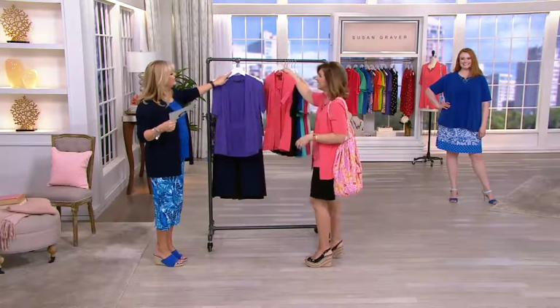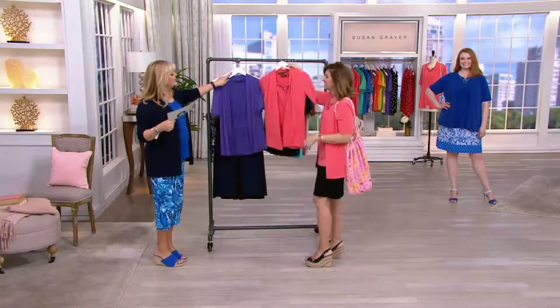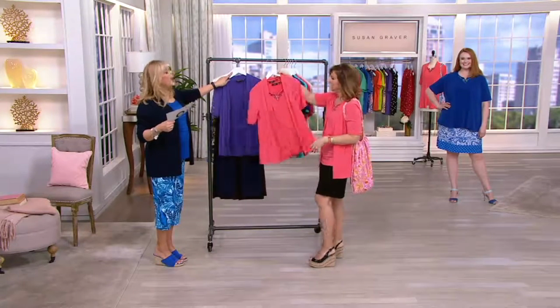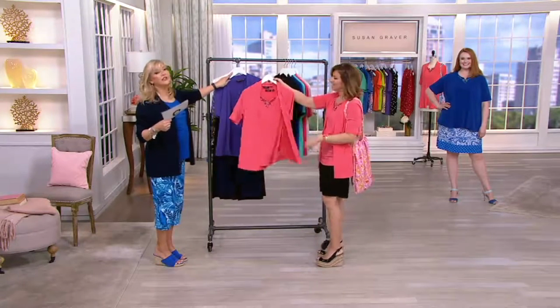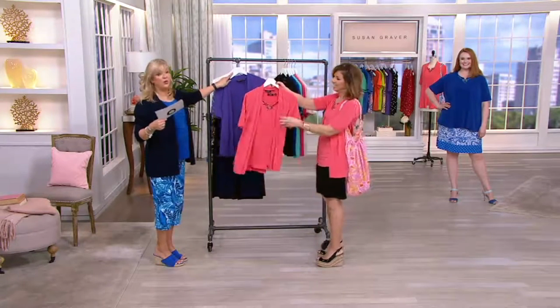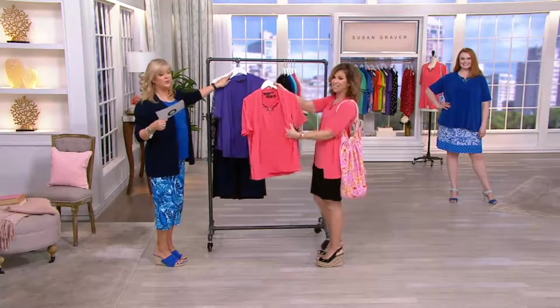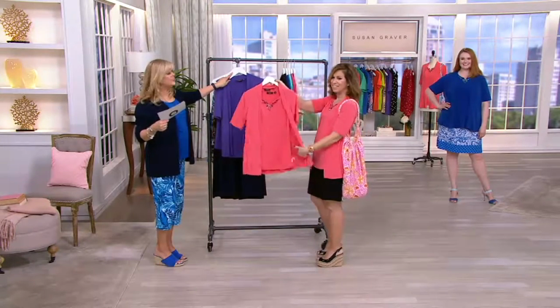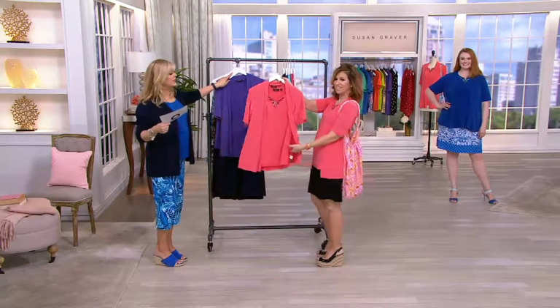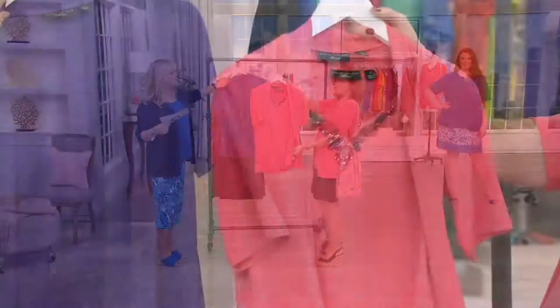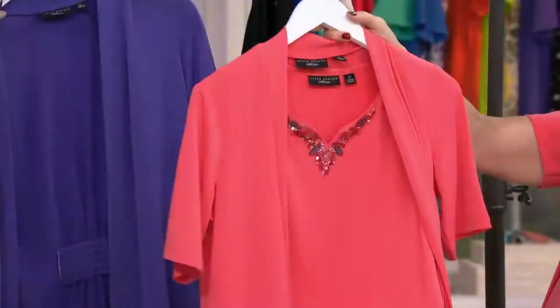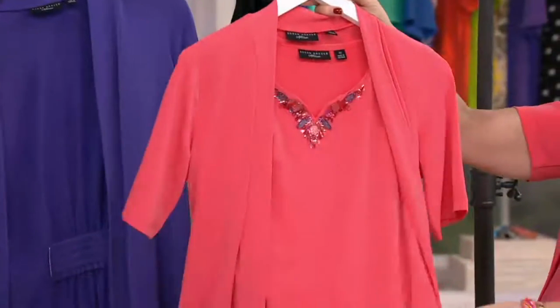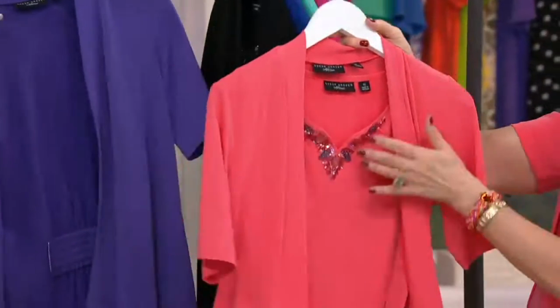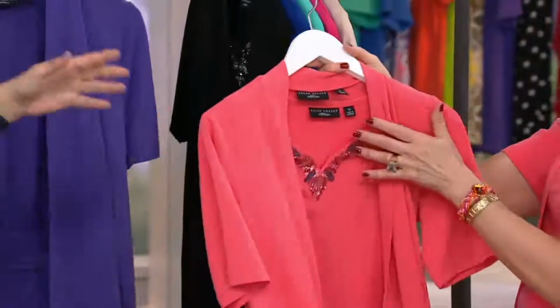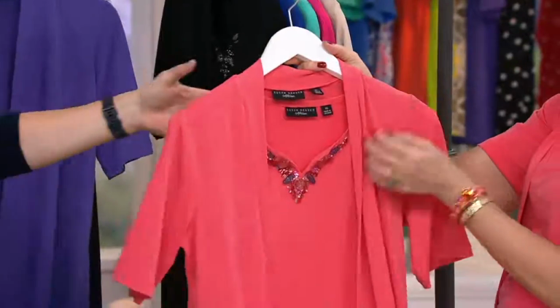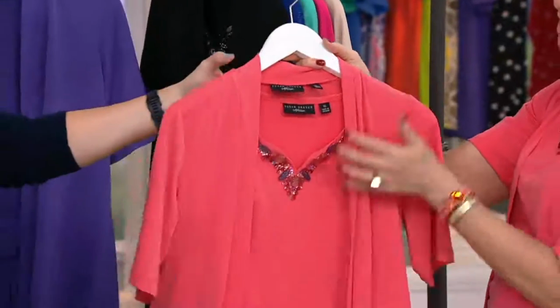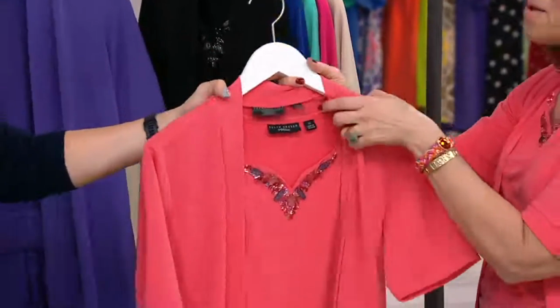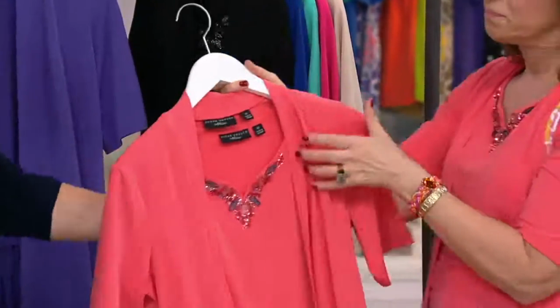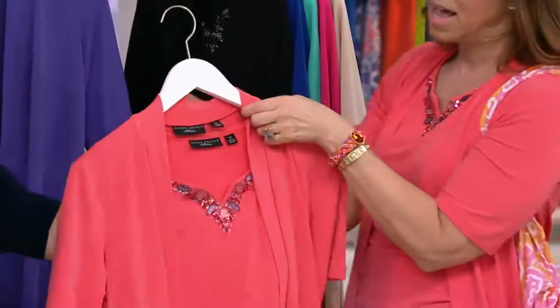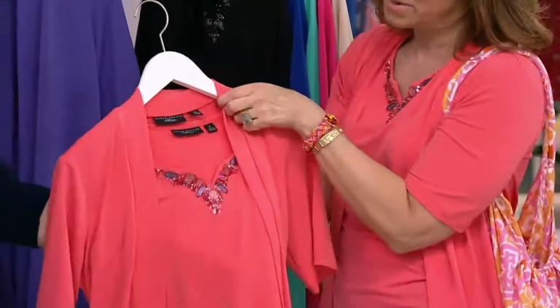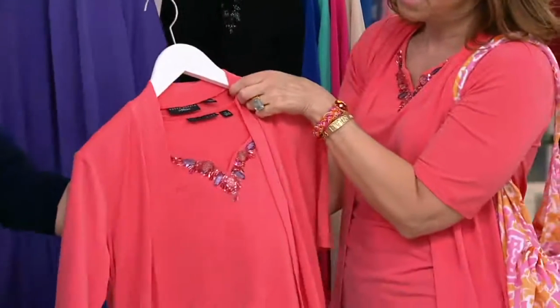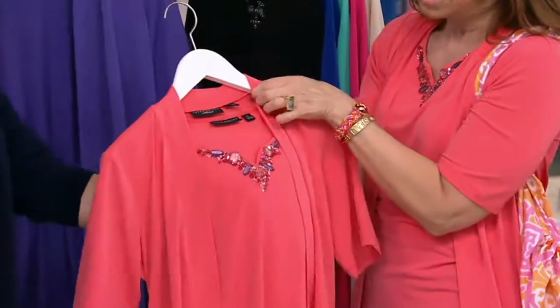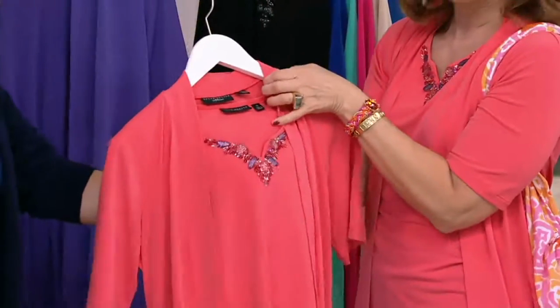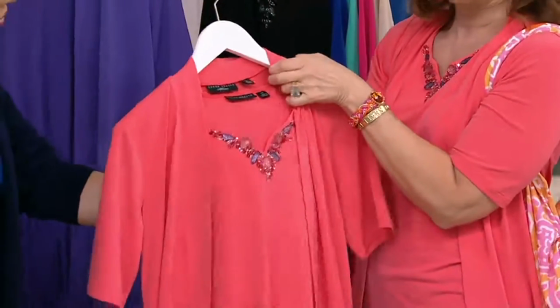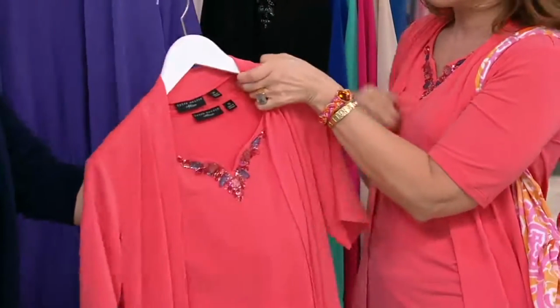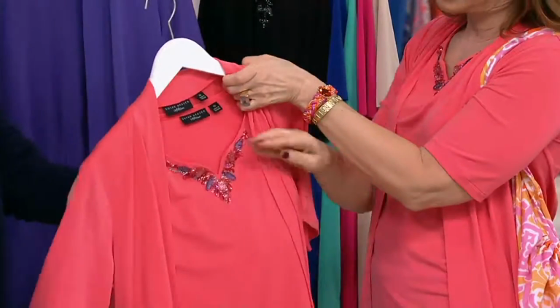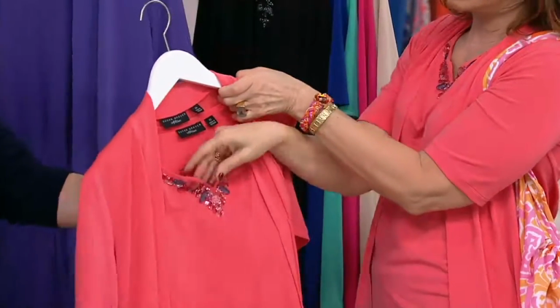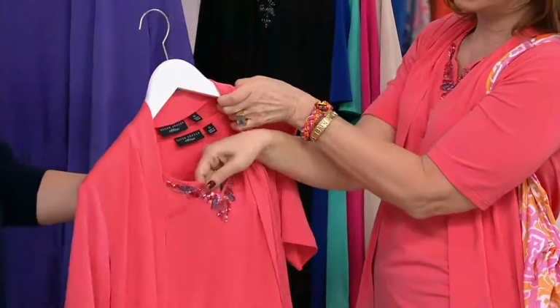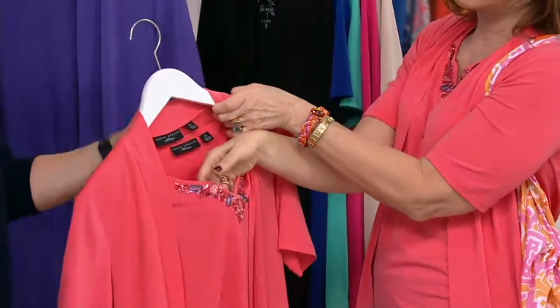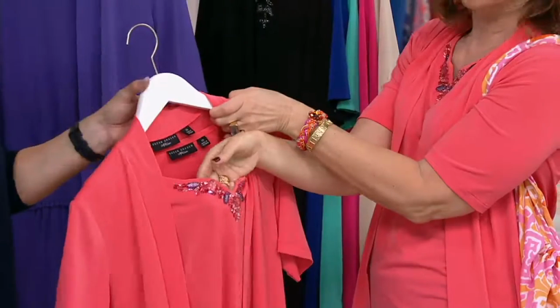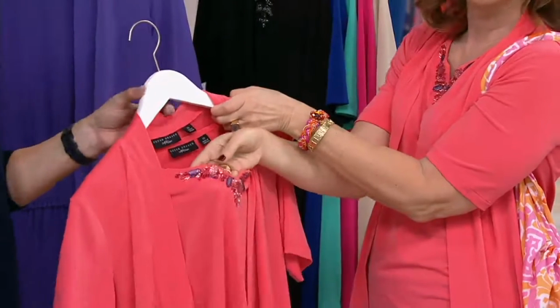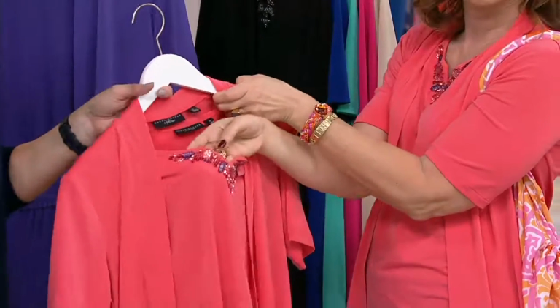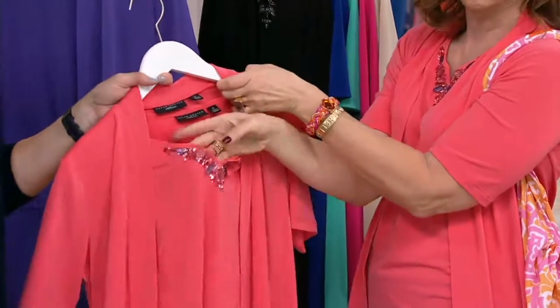Here is Hot Coral, which Susan has been wearing. I love the Hot Coral. Take a look at the beadwork on that — just gorgeous, quite amazing. It's even more beautiful when you get it home.